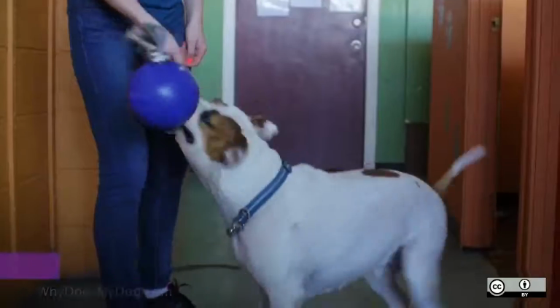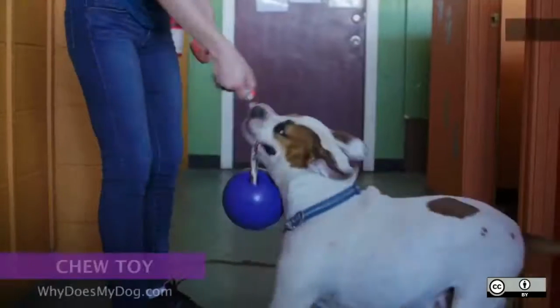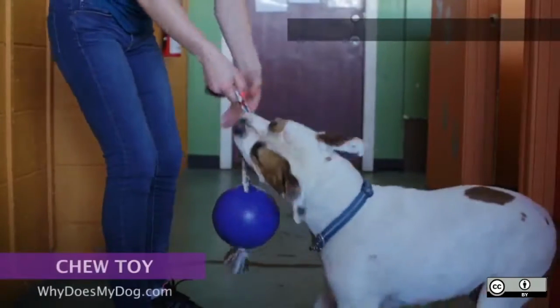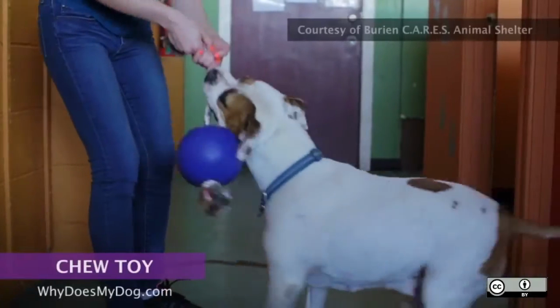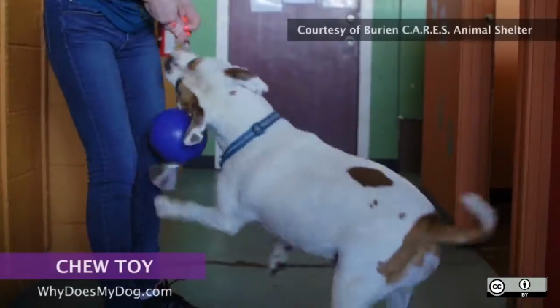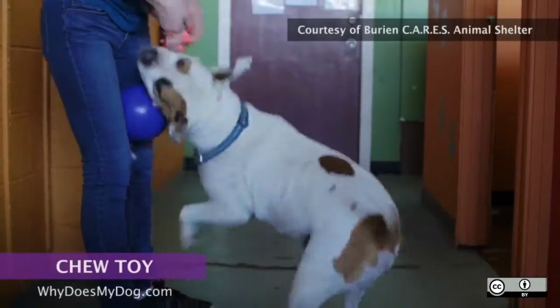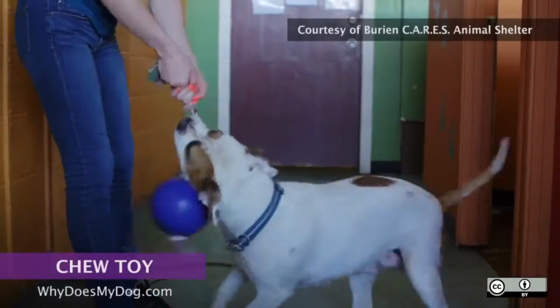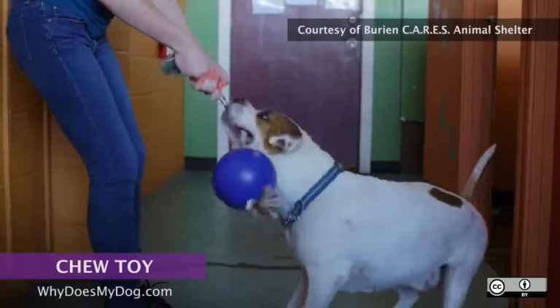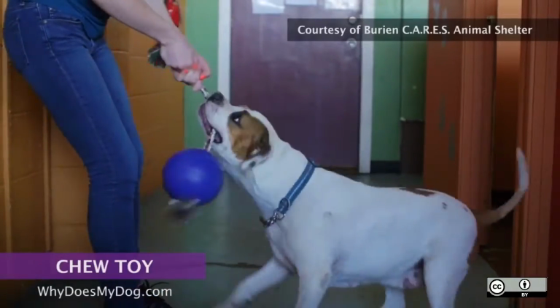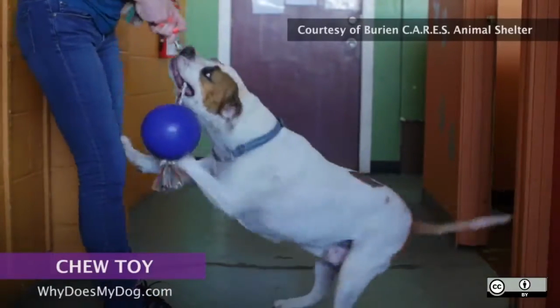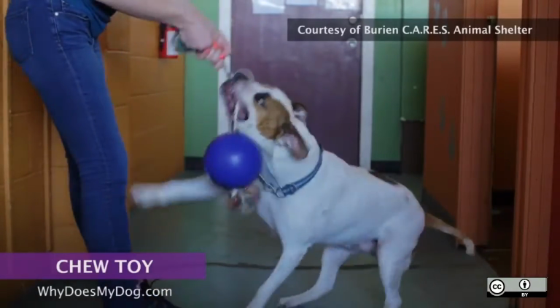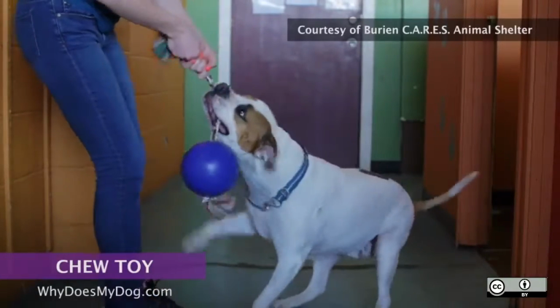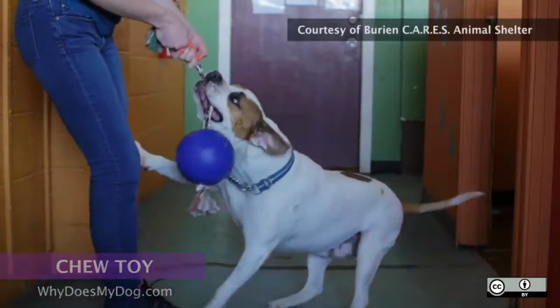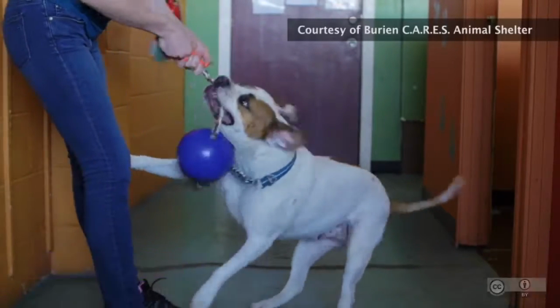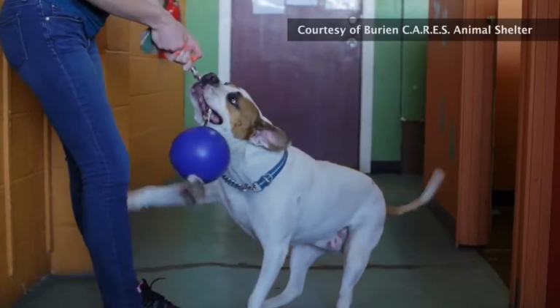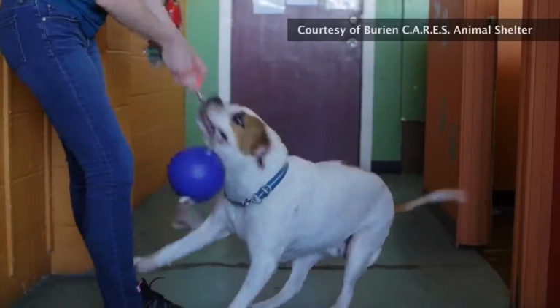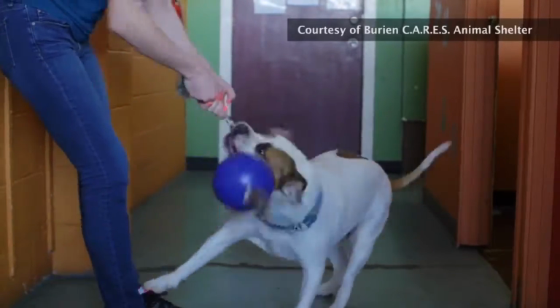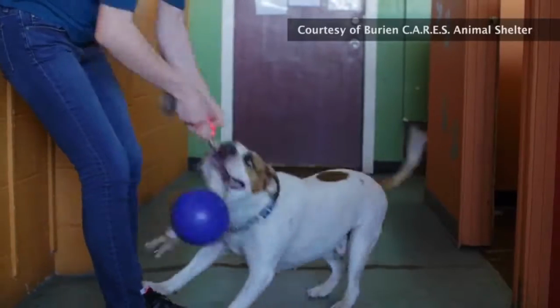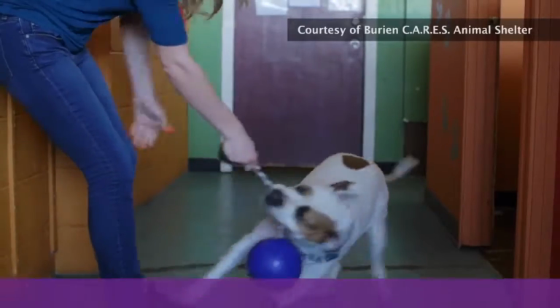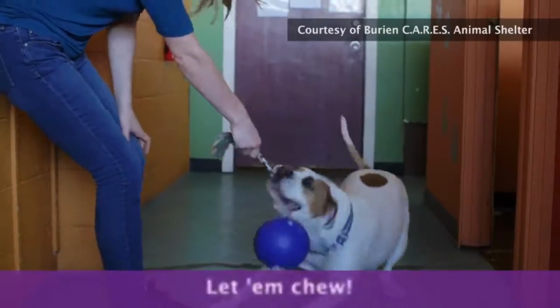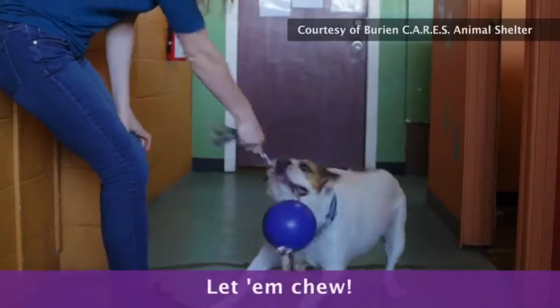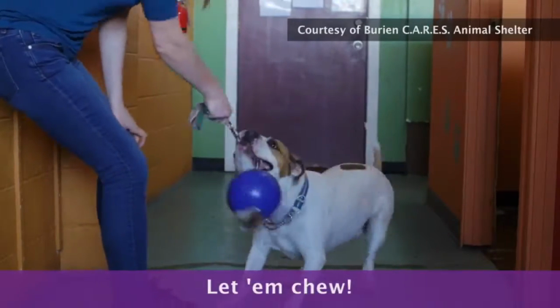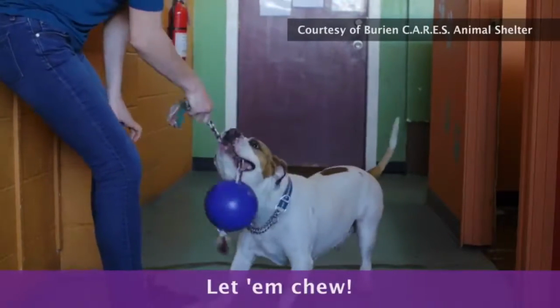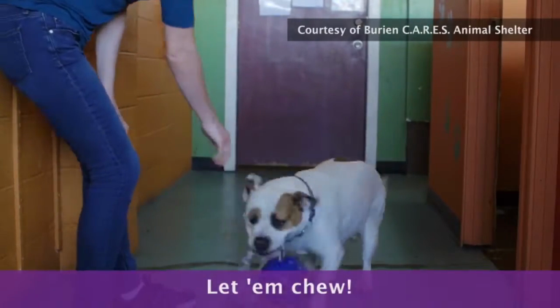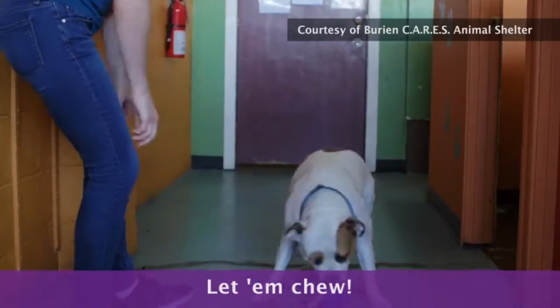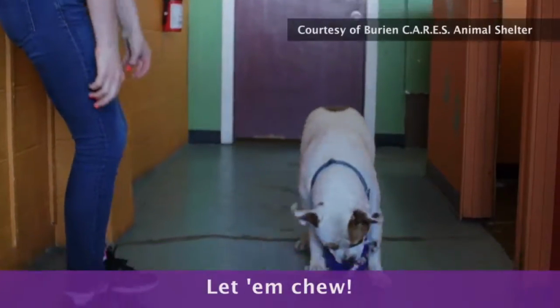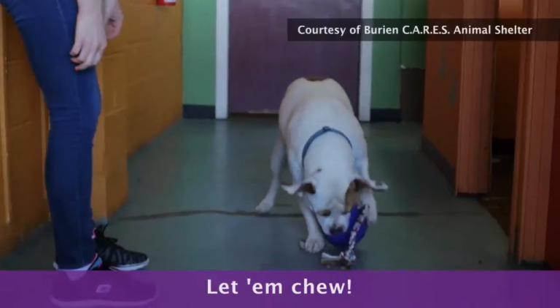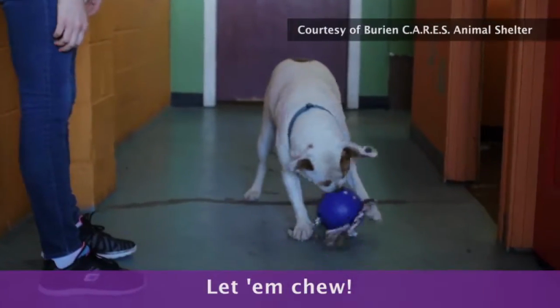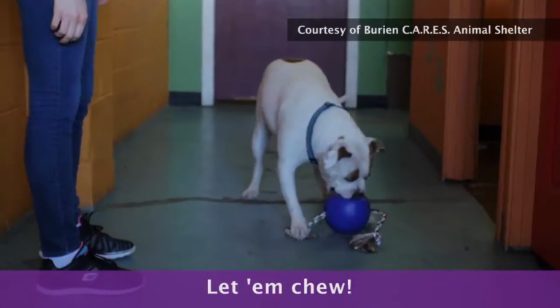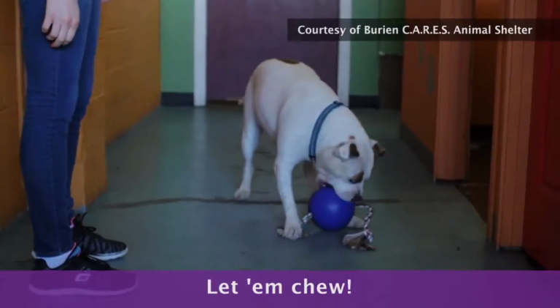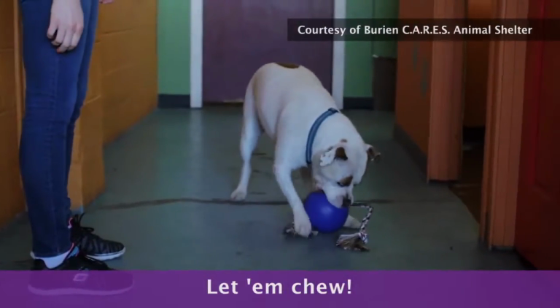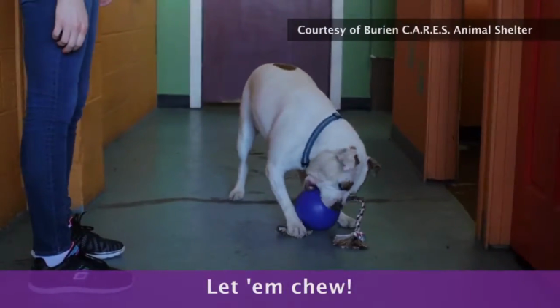Dogs chew, tear, and shred toys as they would prey. Proper chew toys can provide stimulation and prevent your dog from taking his chompers out on your shoes and table legs.